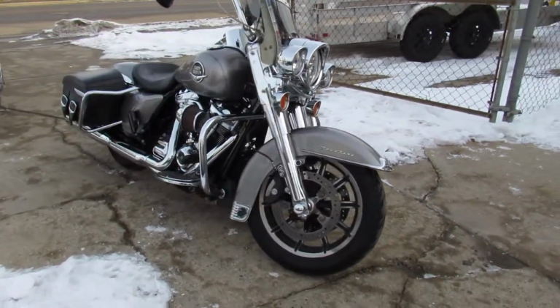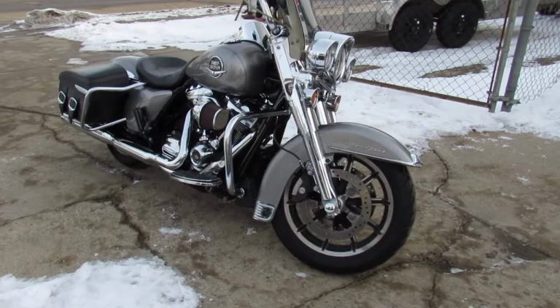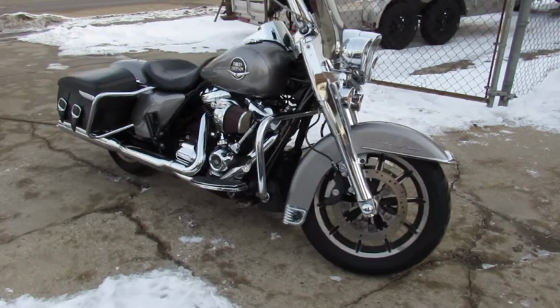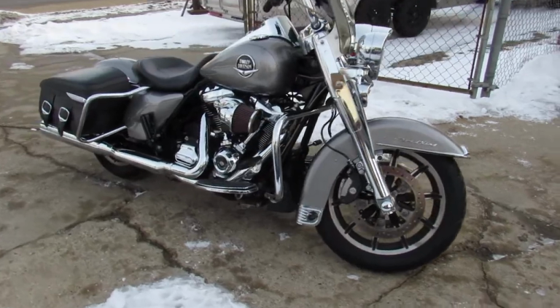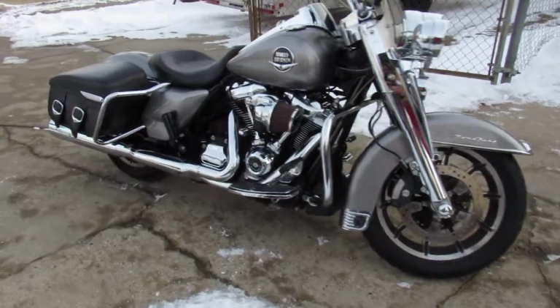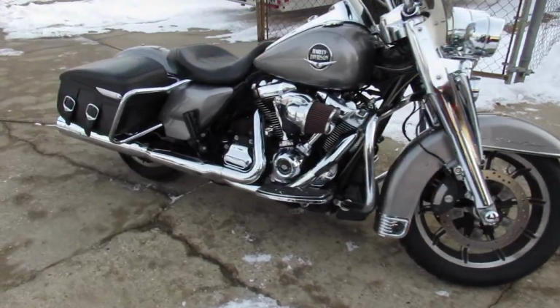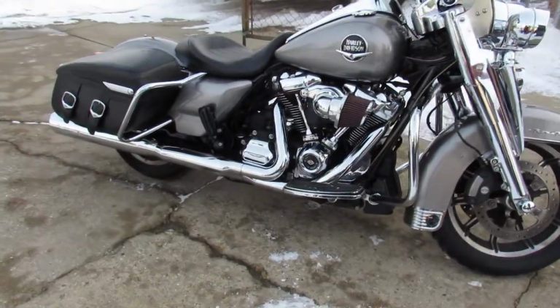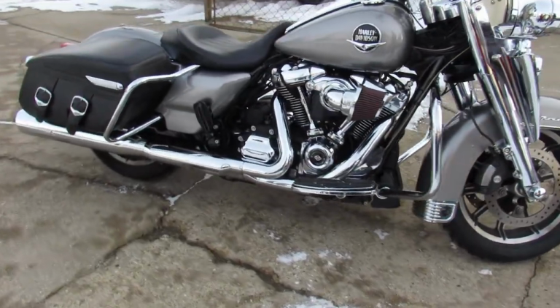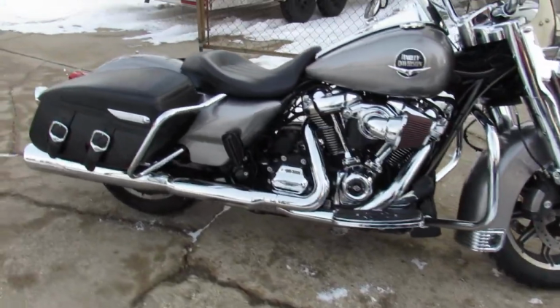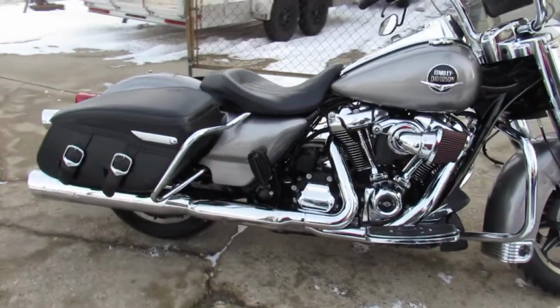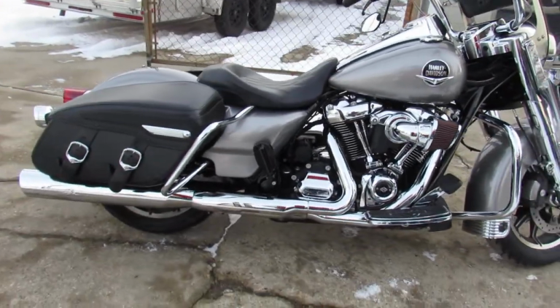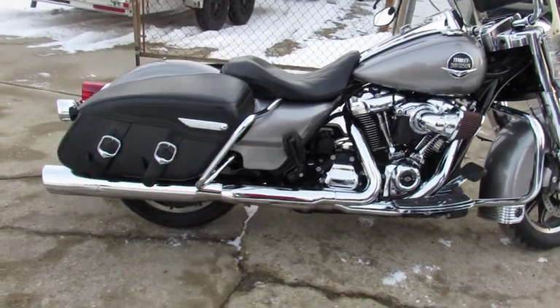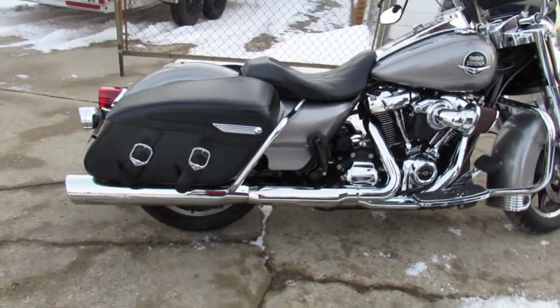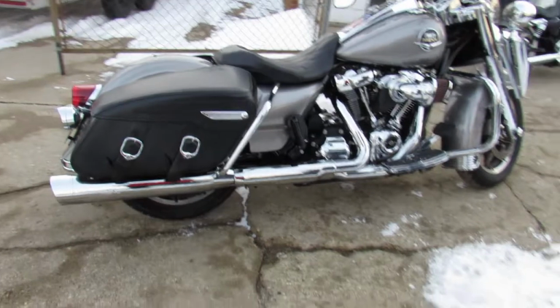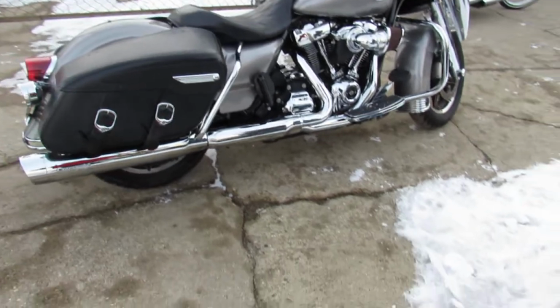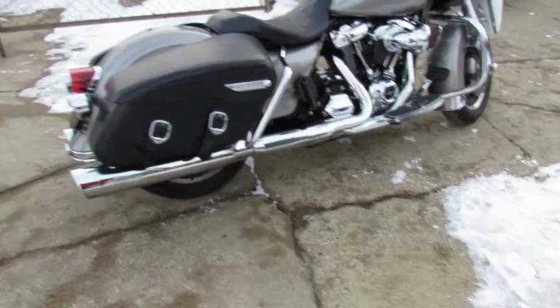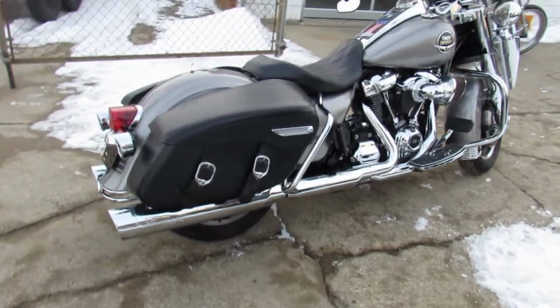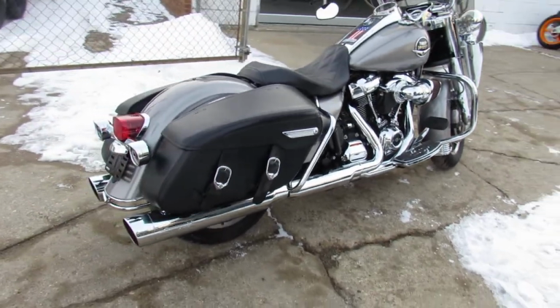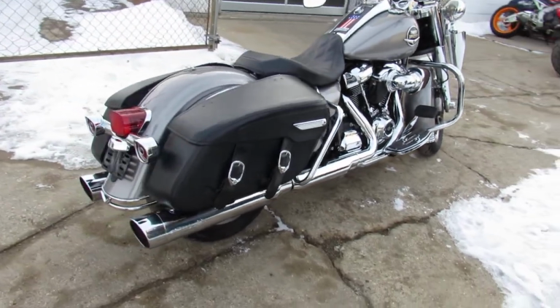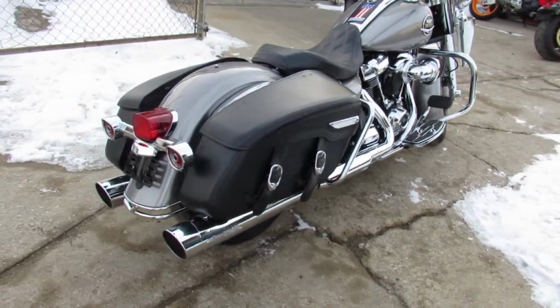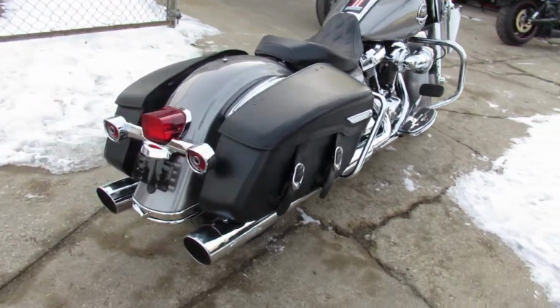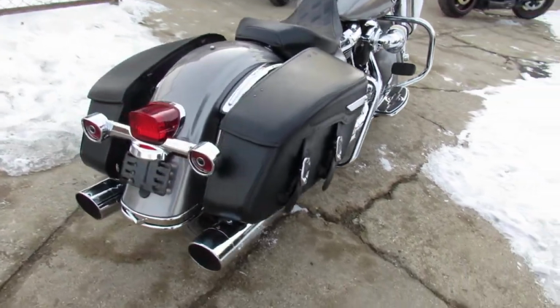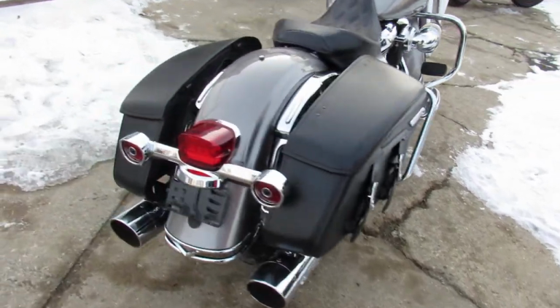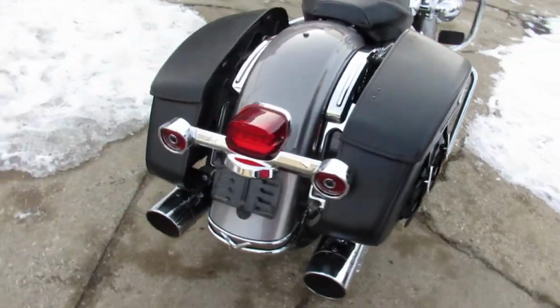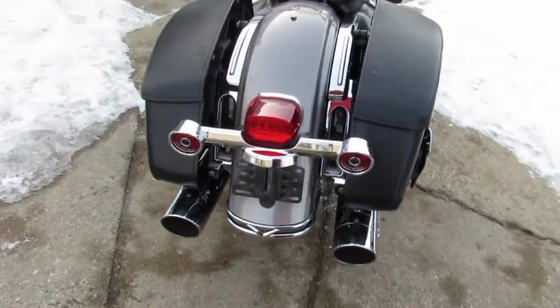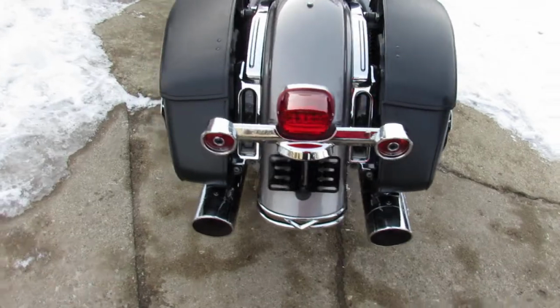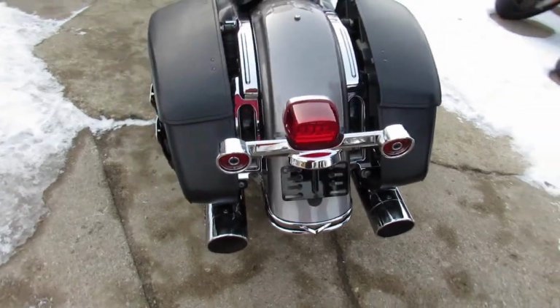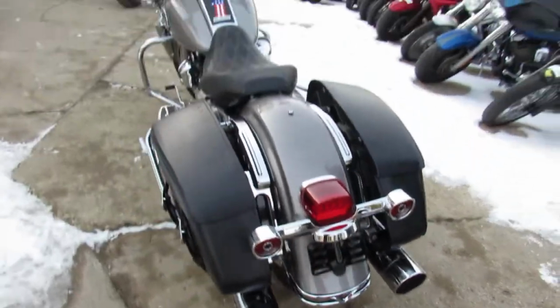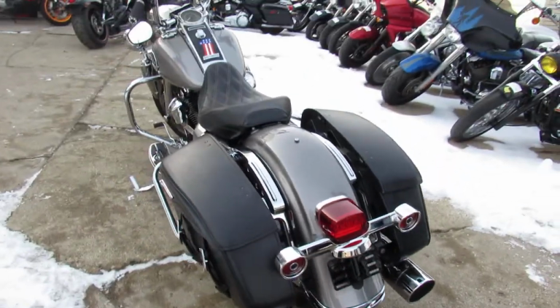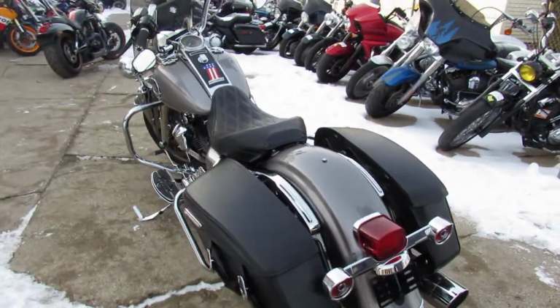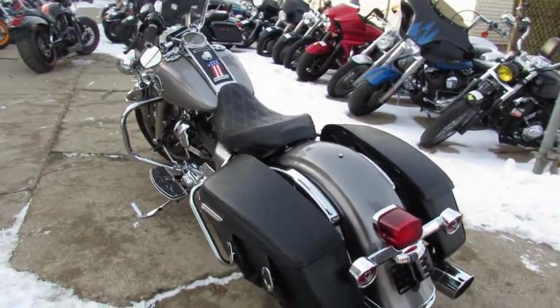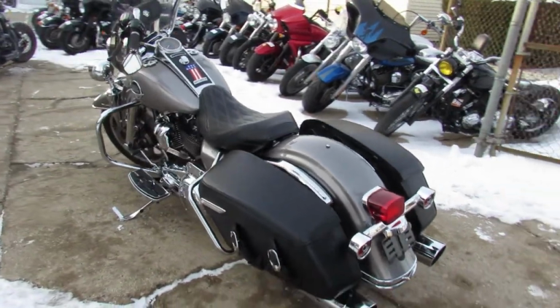All kinds of extras on this thing: quick detached windshield, 12 inch bar risers, upgraded intake, upgraded floorboards, custom seat saddlebags. It's got a dual Screamin' Eagle exhaust. Just a sharp Road King — got to turn heads everywhere you go on this one.